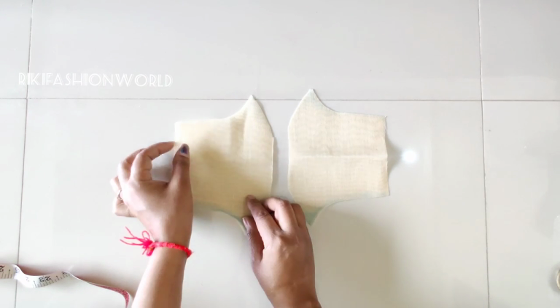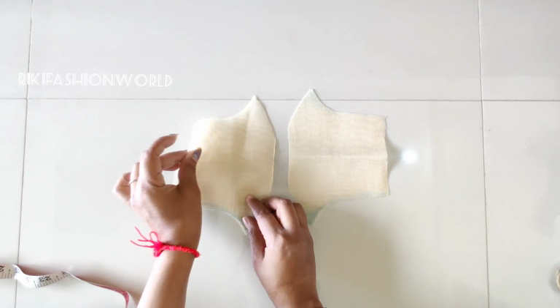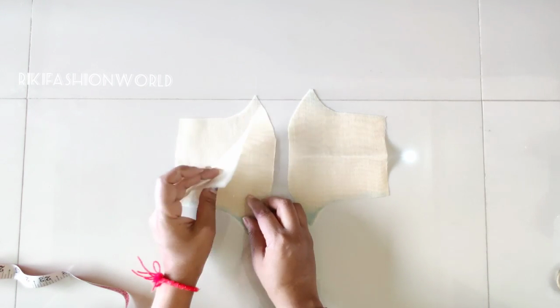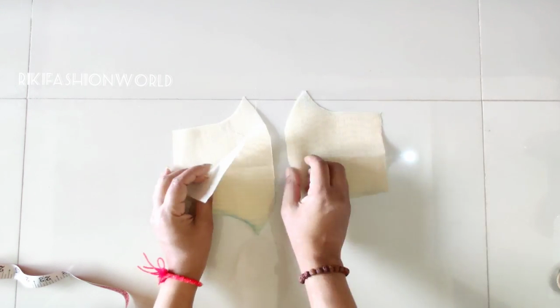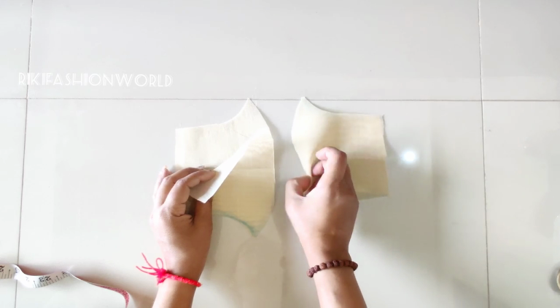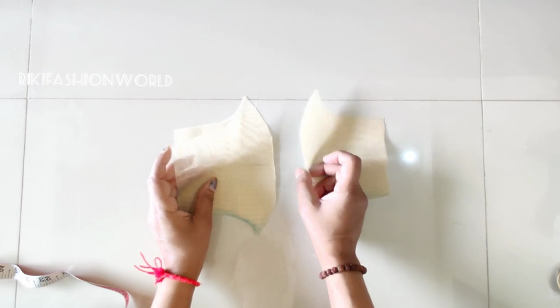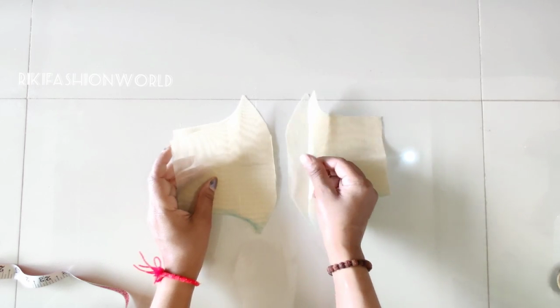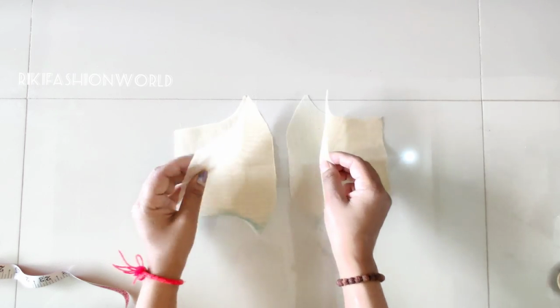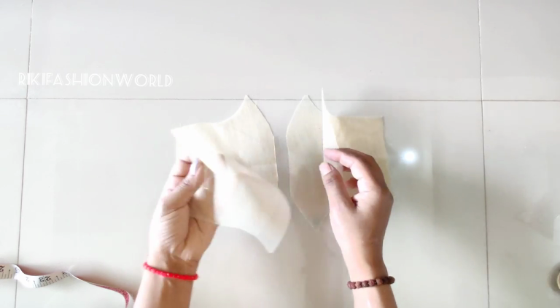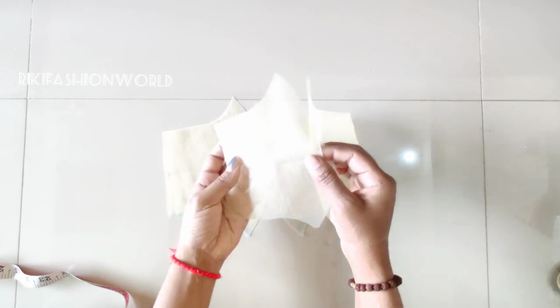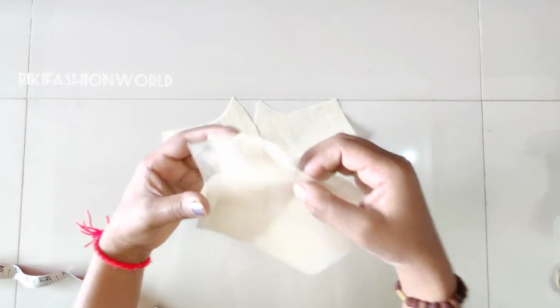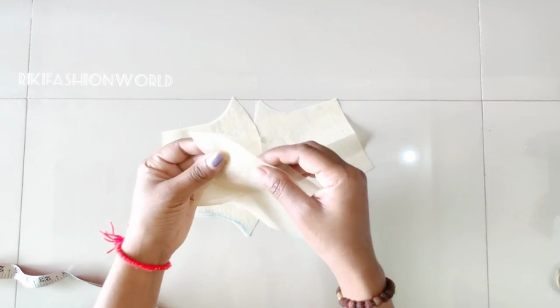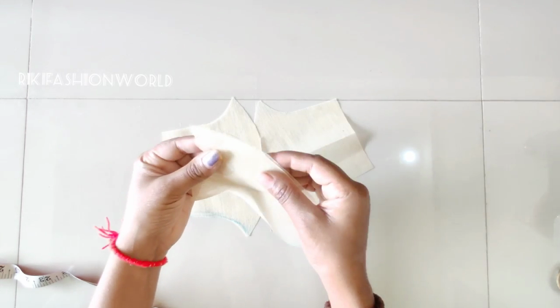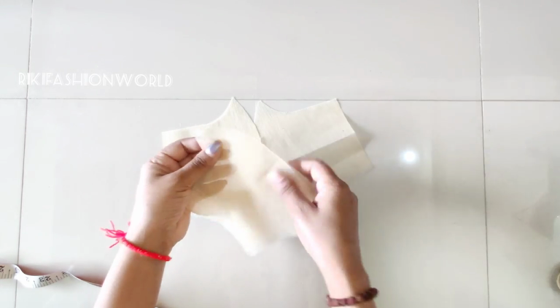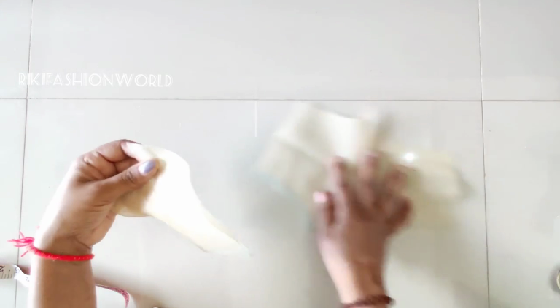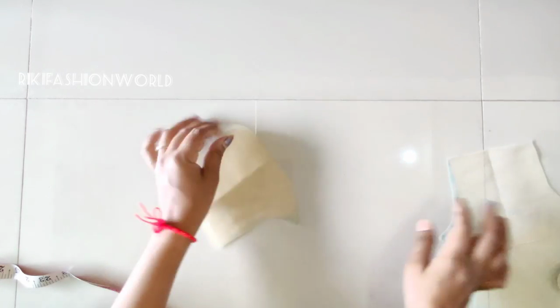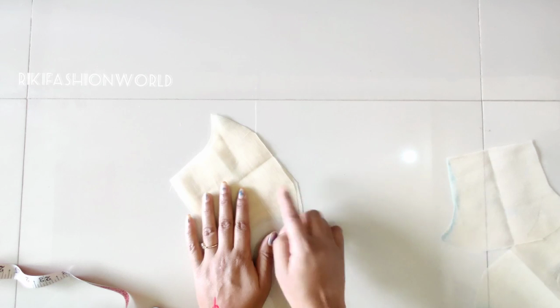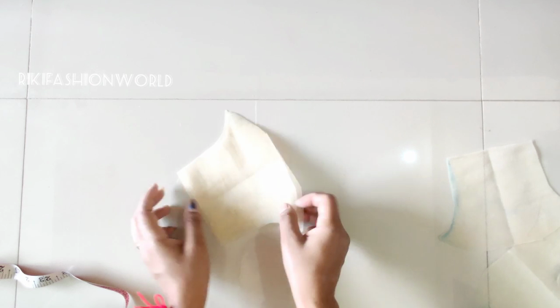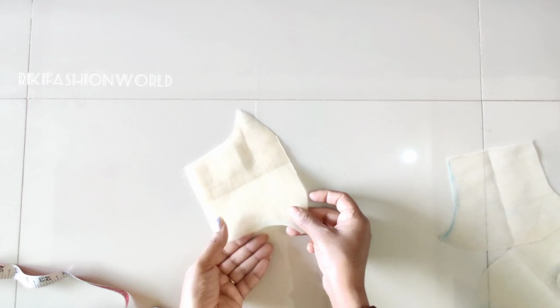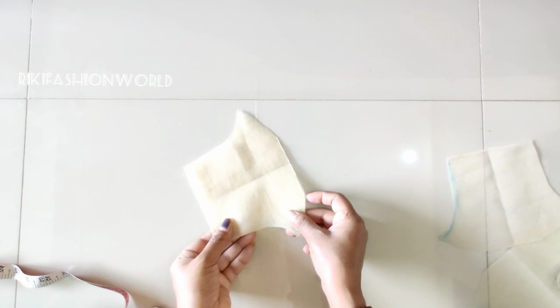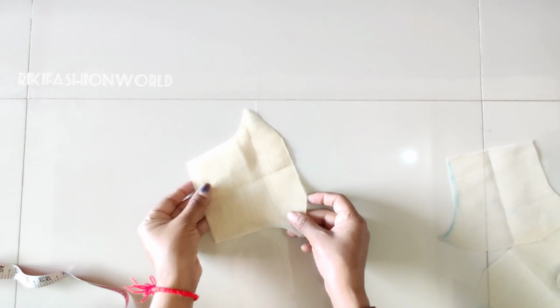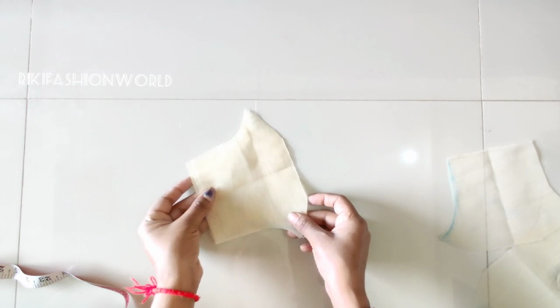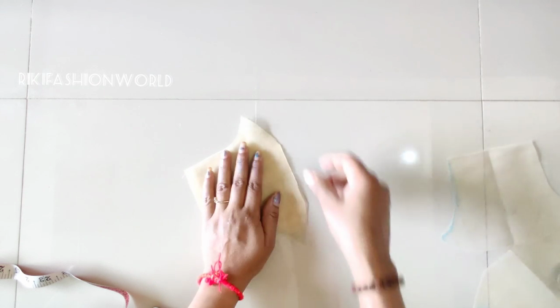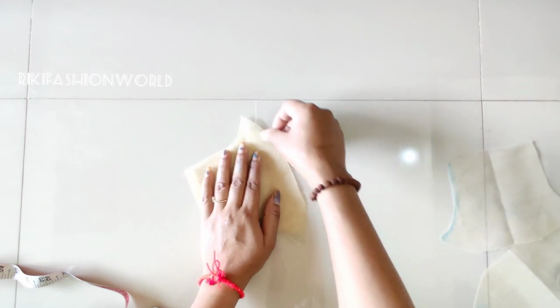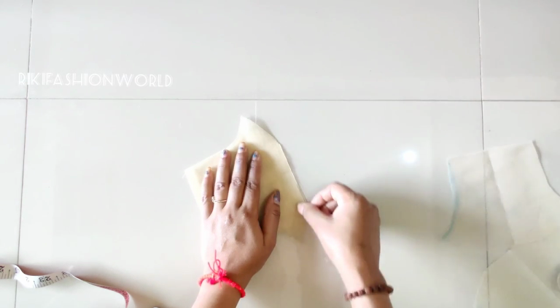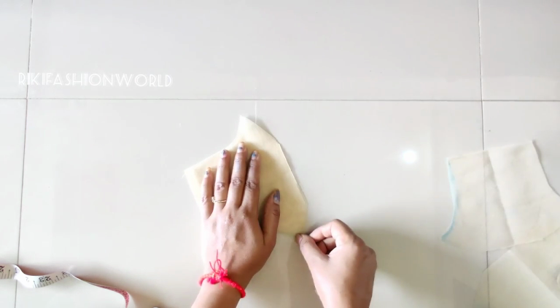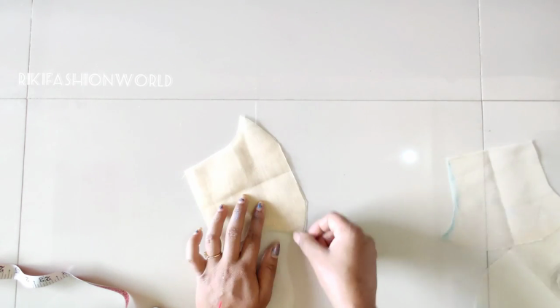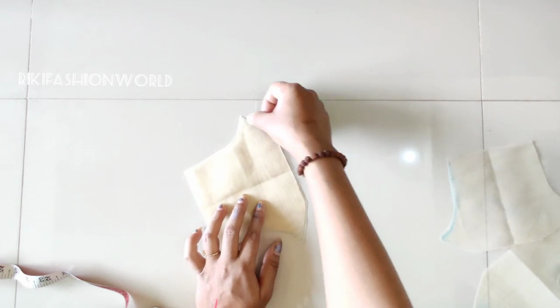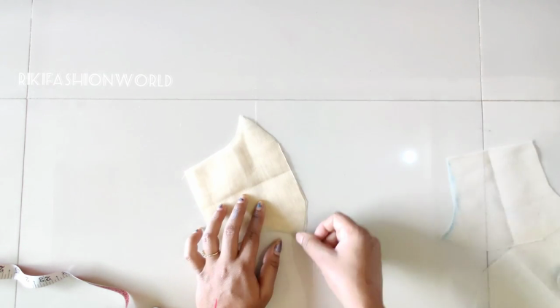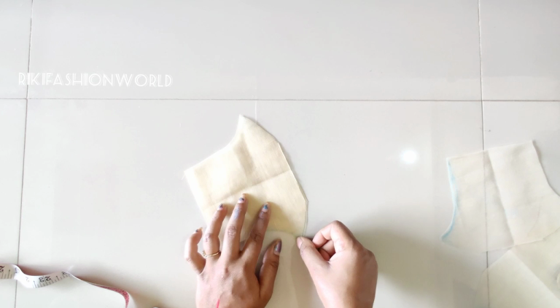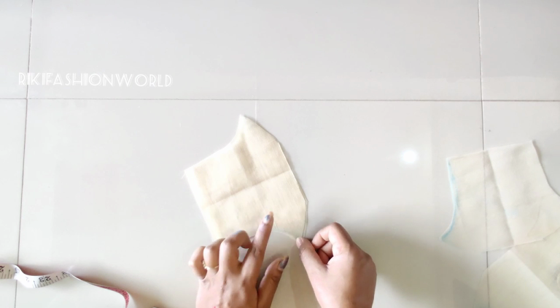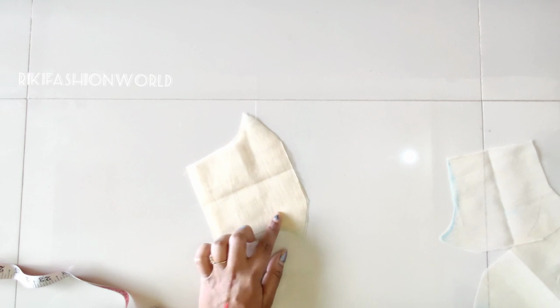We attach the two pieces together, then we attach both sides. Then we put it on the bottom and put a seam allowance of half an inch.